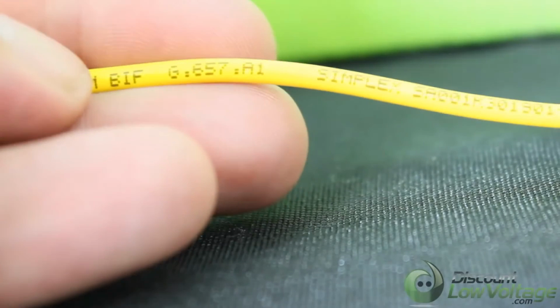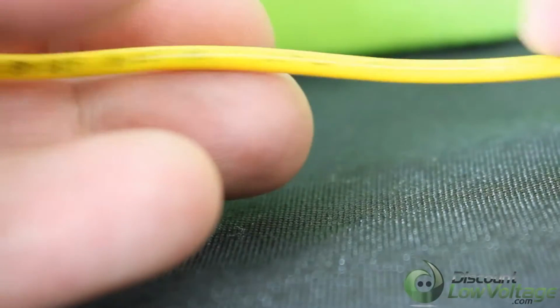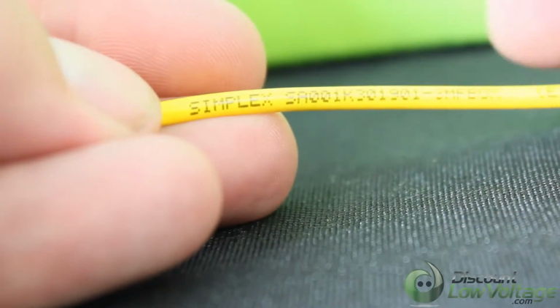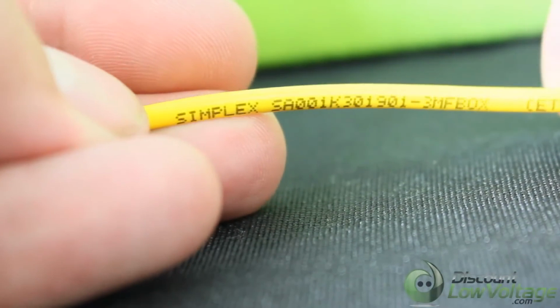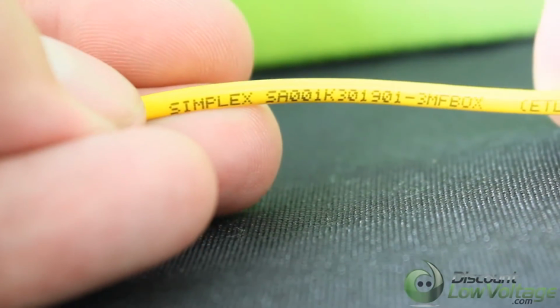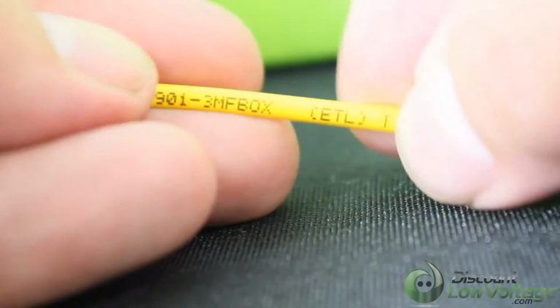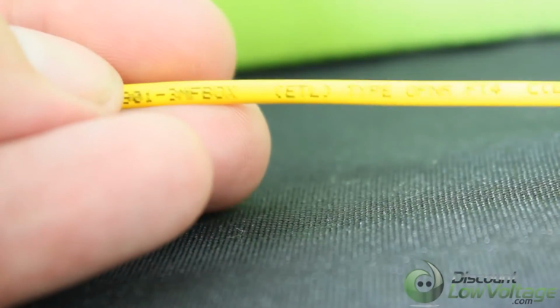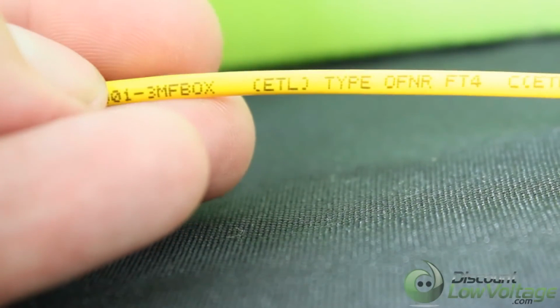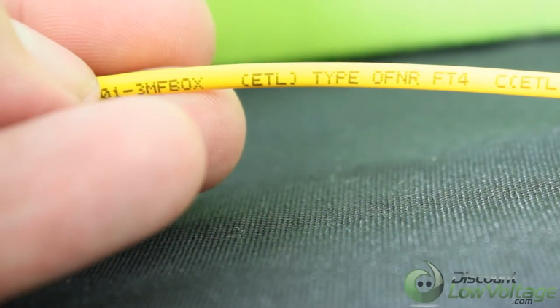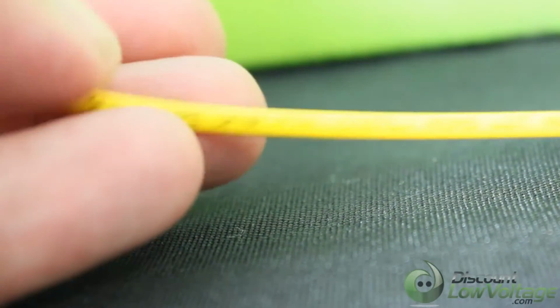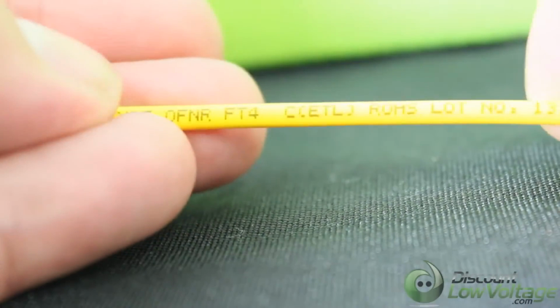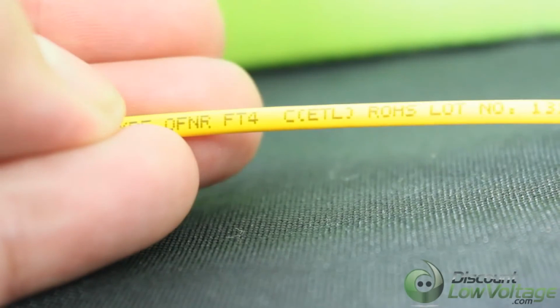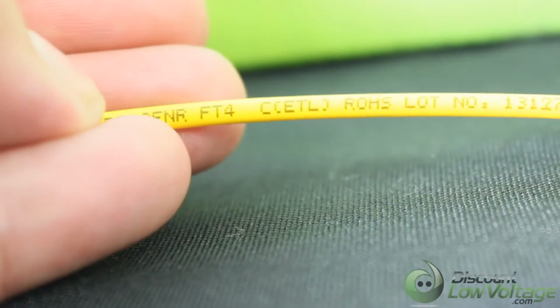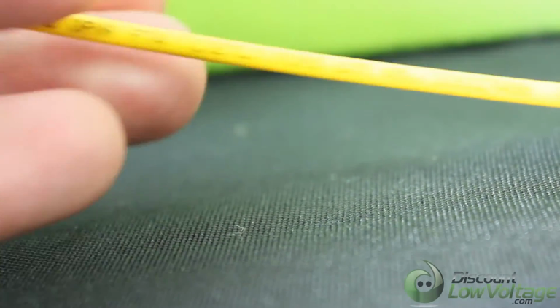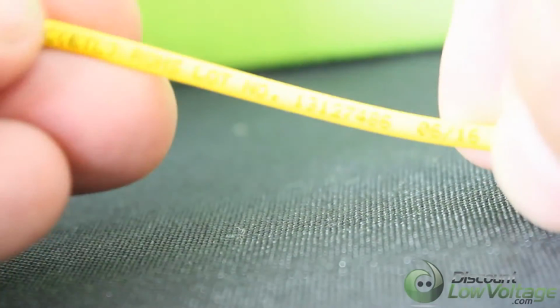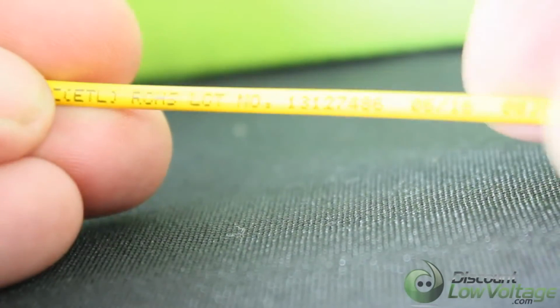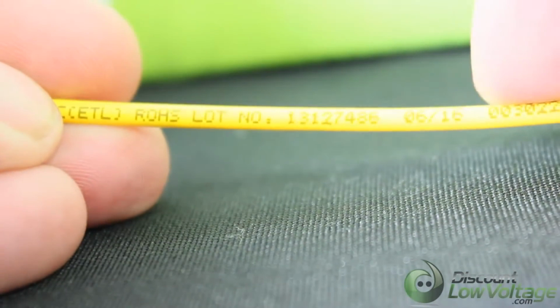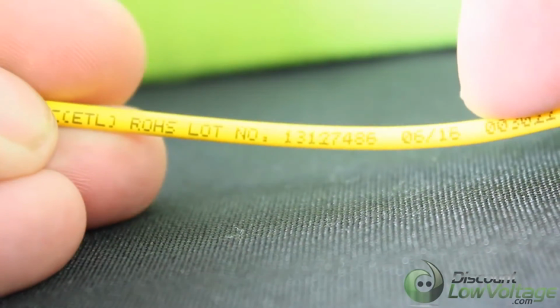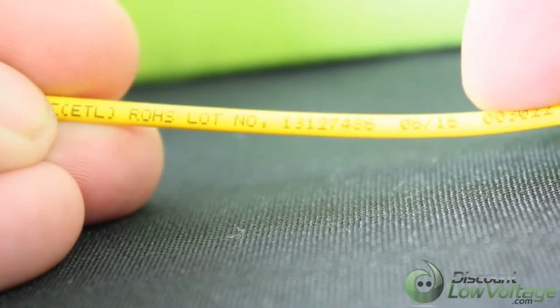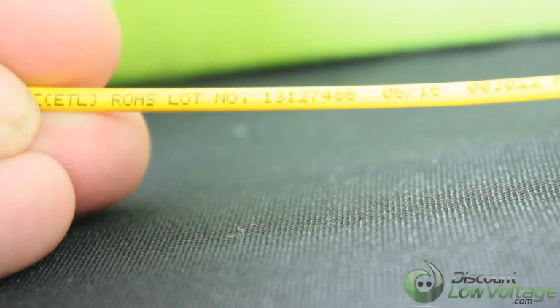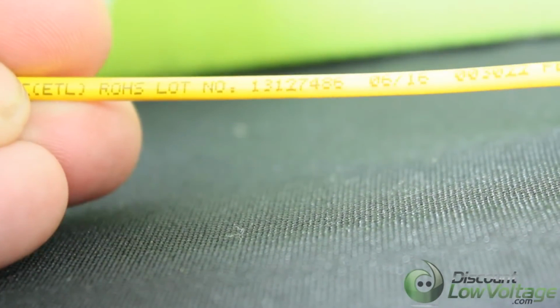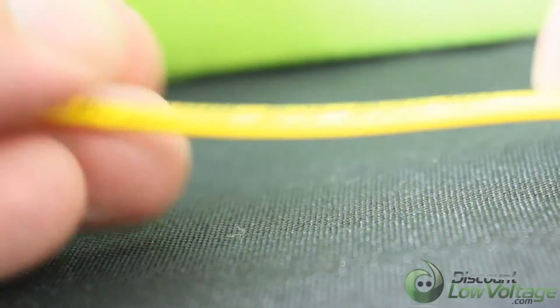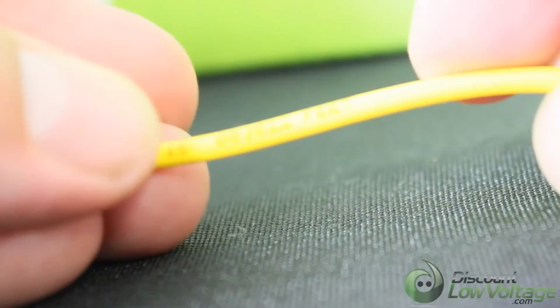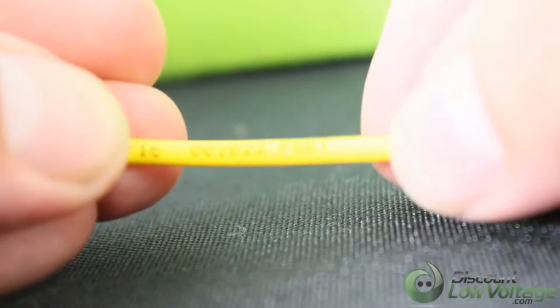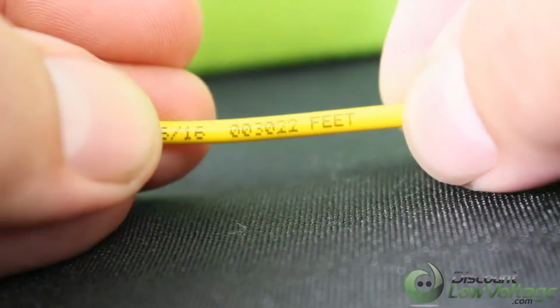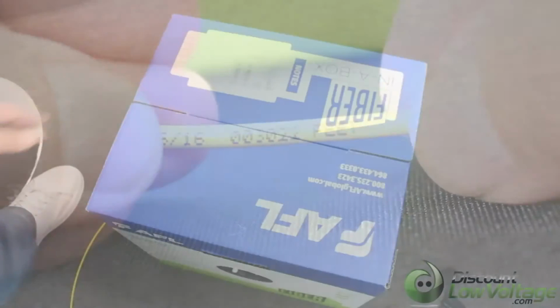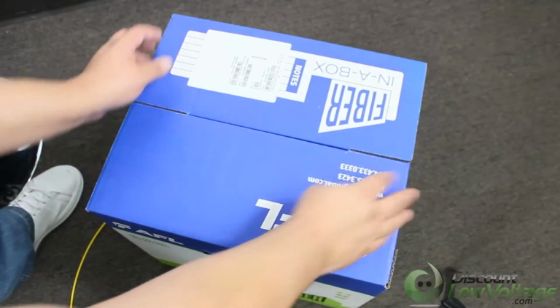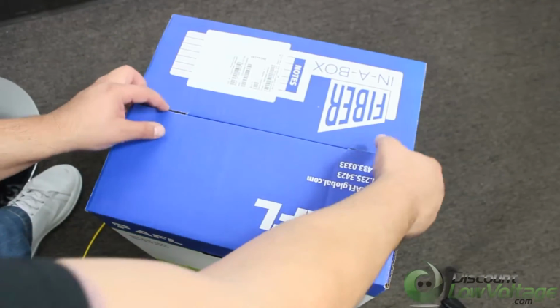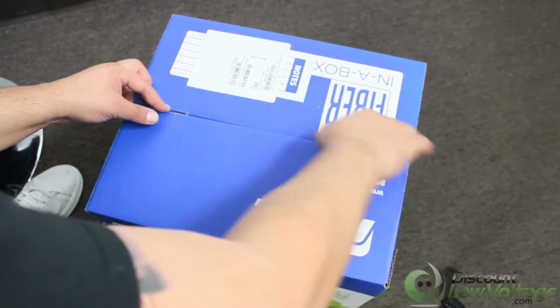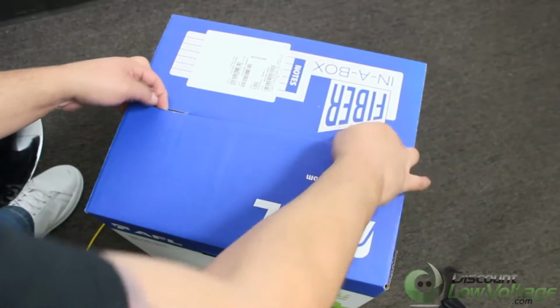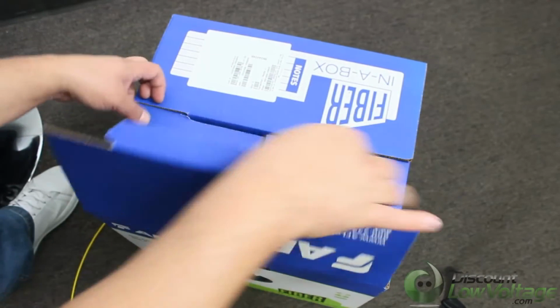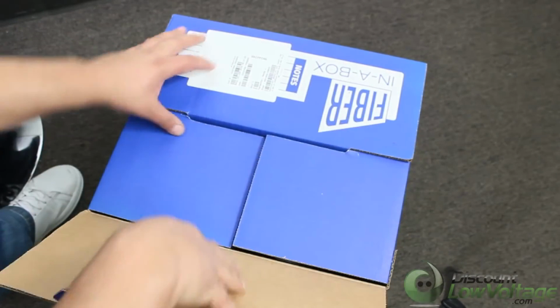Boxes can be stacked and configured to support easy payoff of multiple cable runs. Easy access from reel to reel from the top allows installers to repackage excess cable removed from the box.